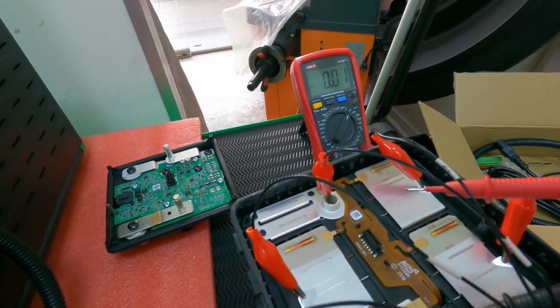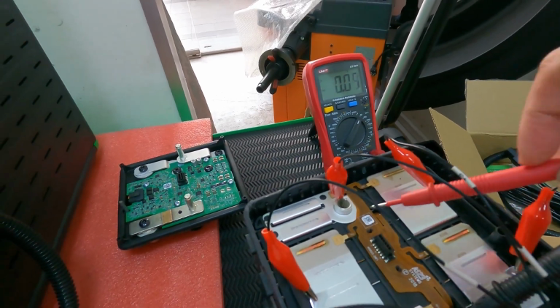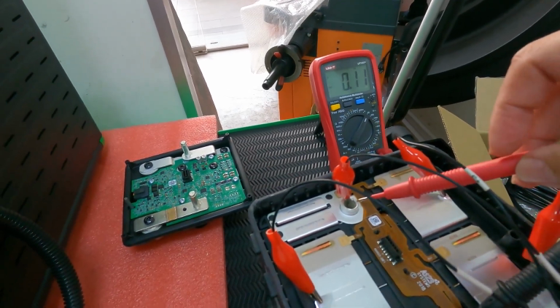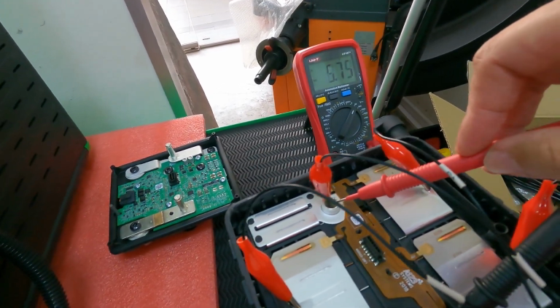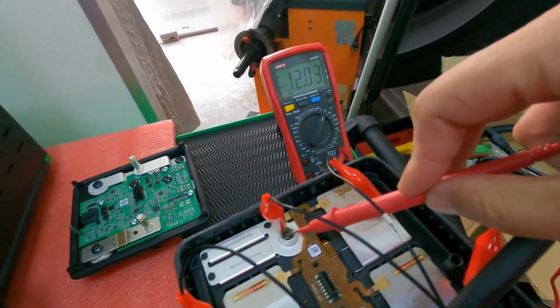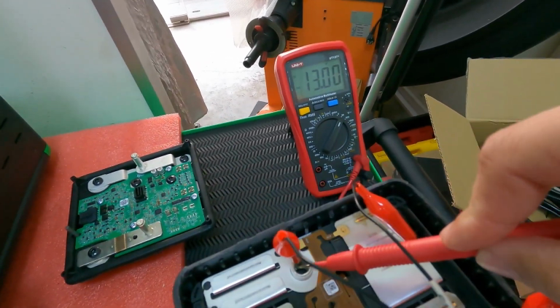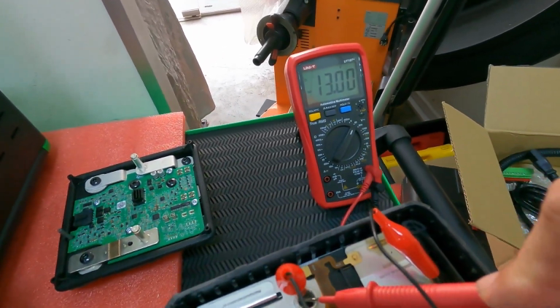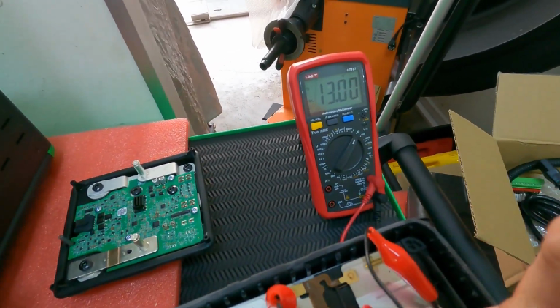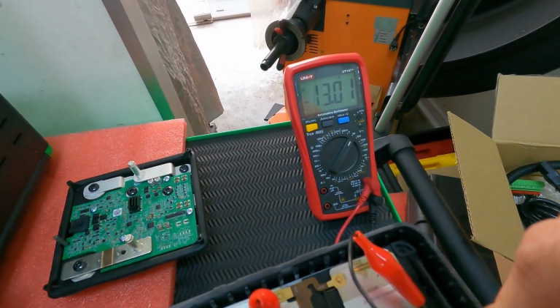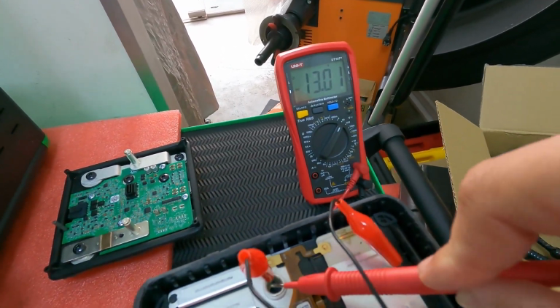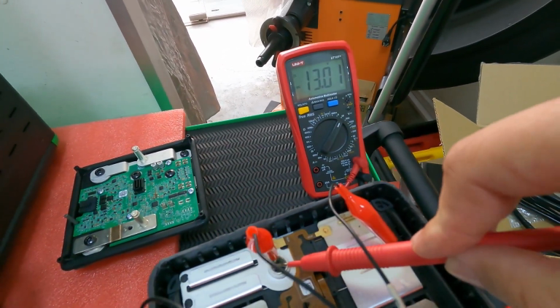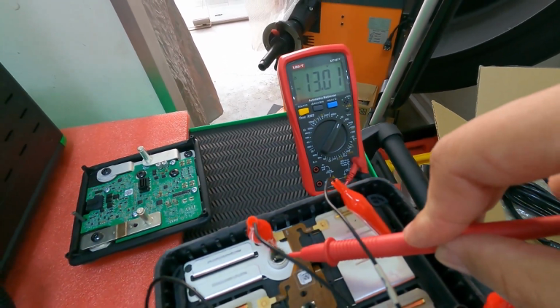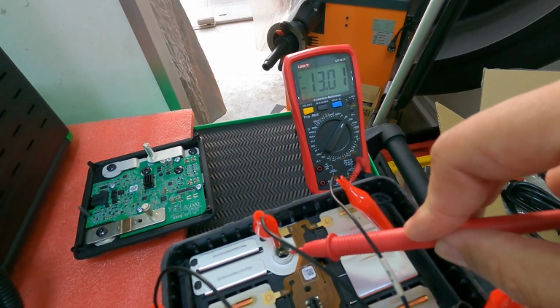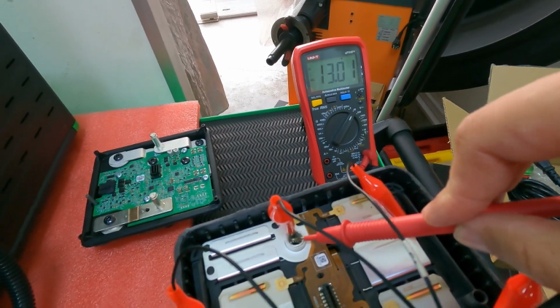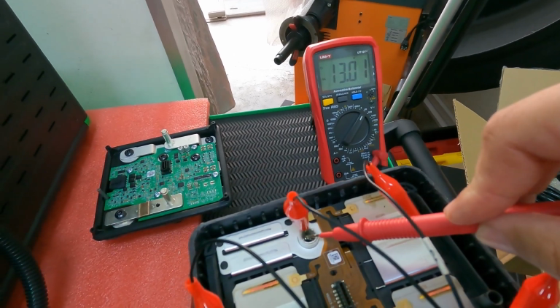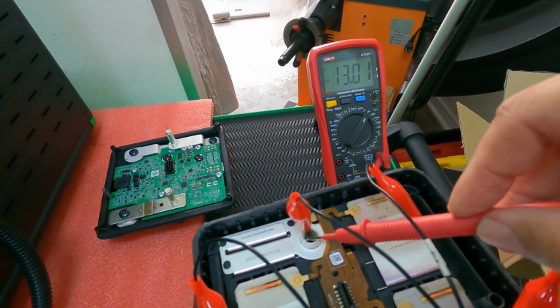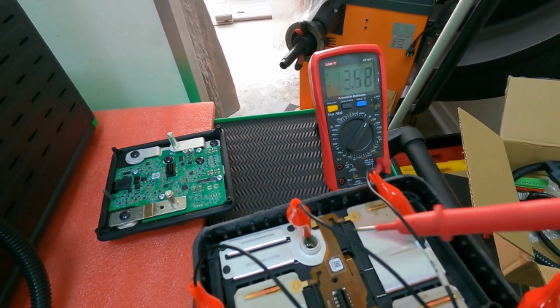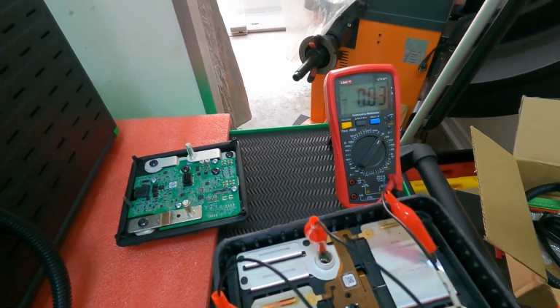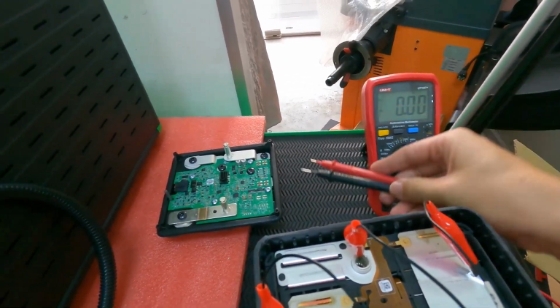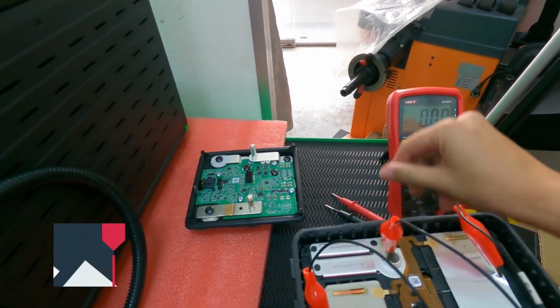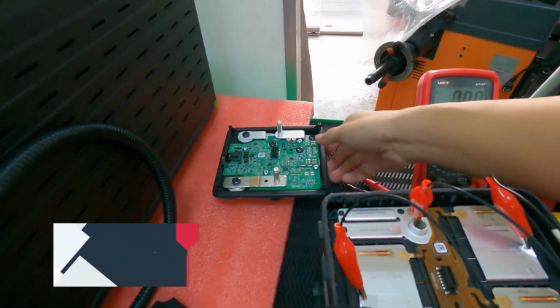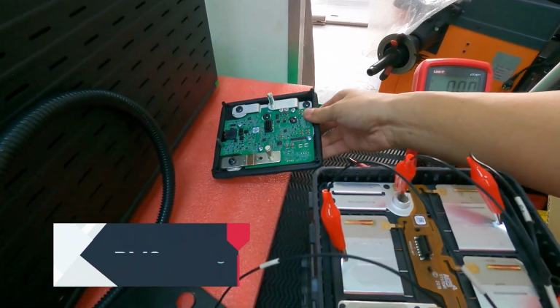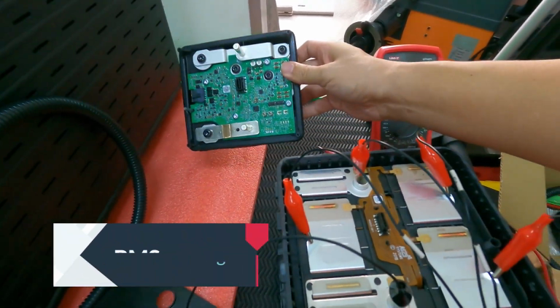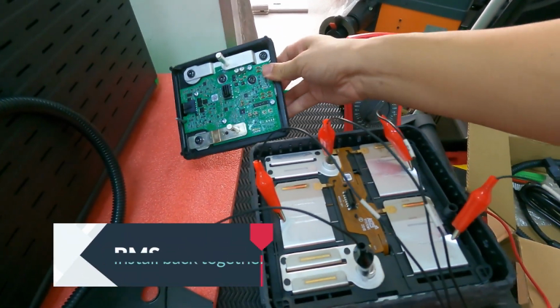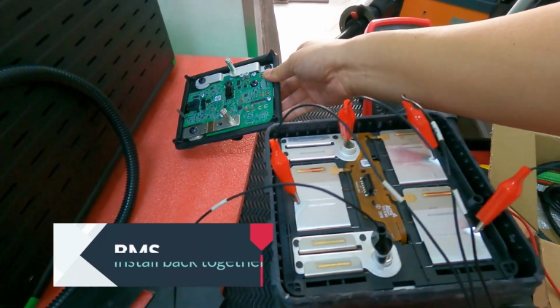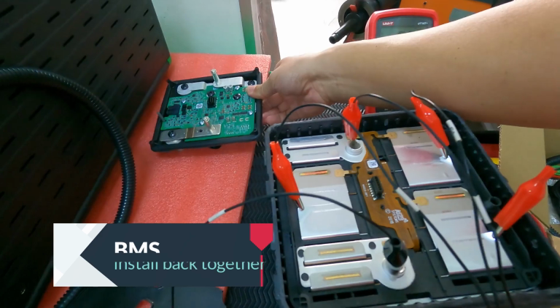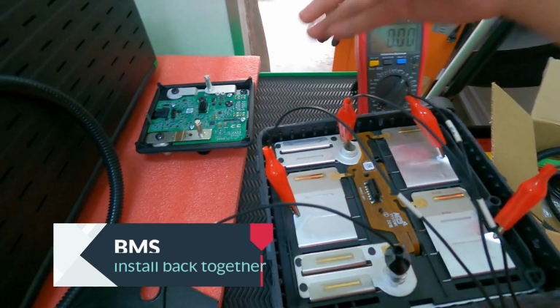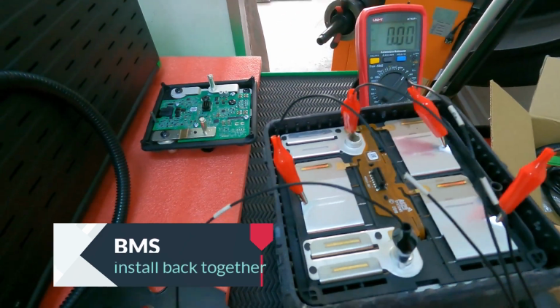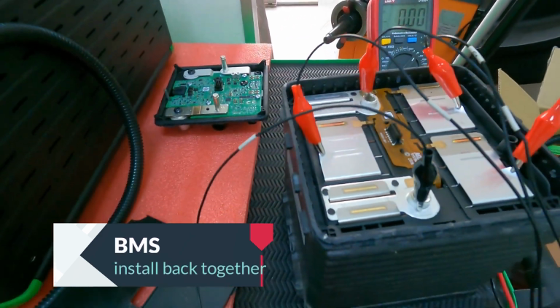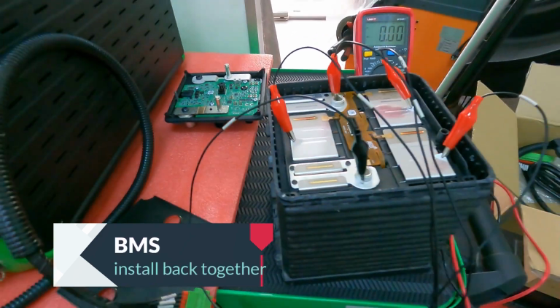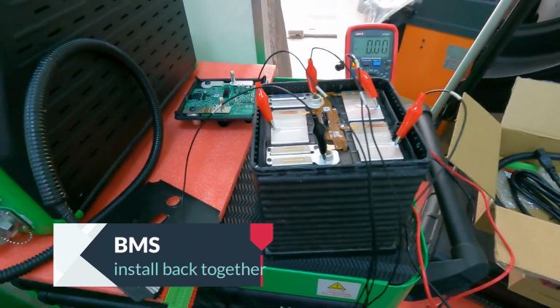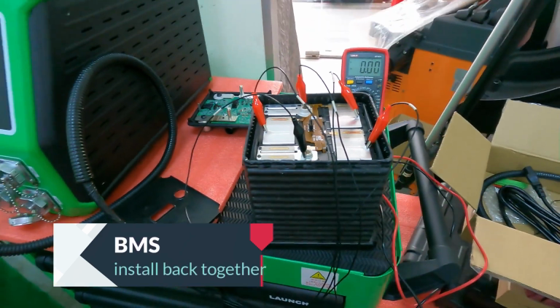We test now. There is still 0.2 remaining. After the fixing, just put the BCM back together and the battery is alive.